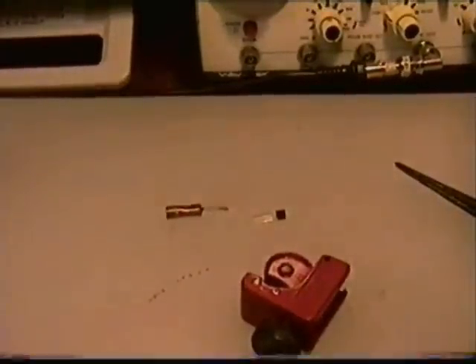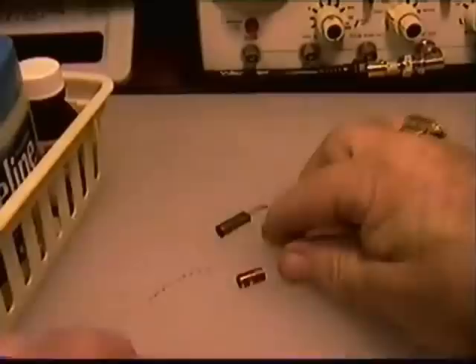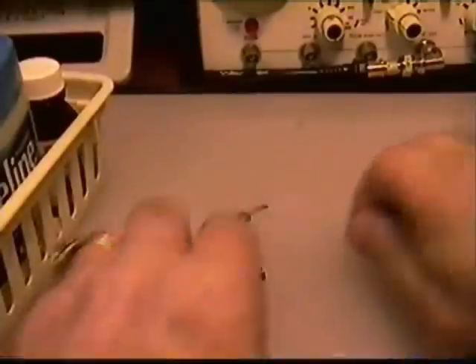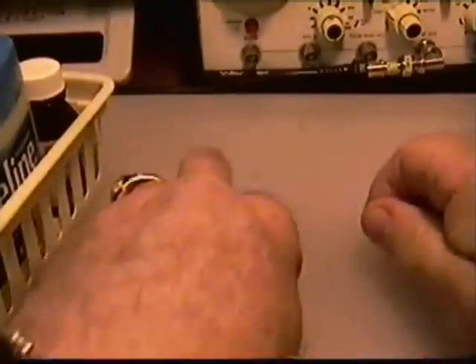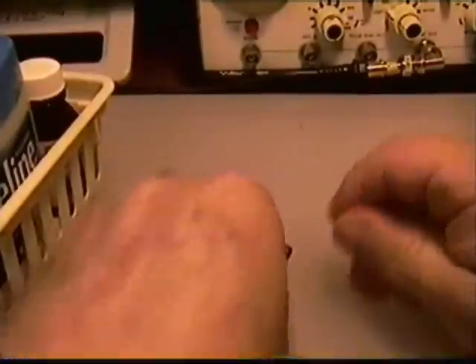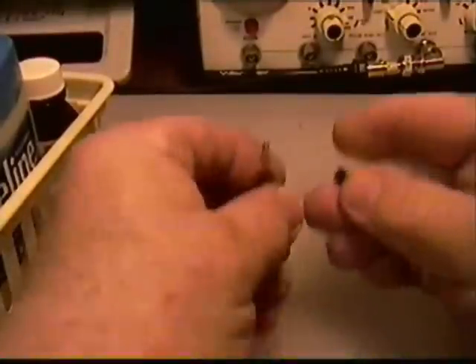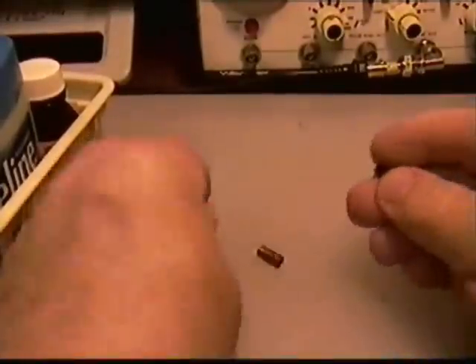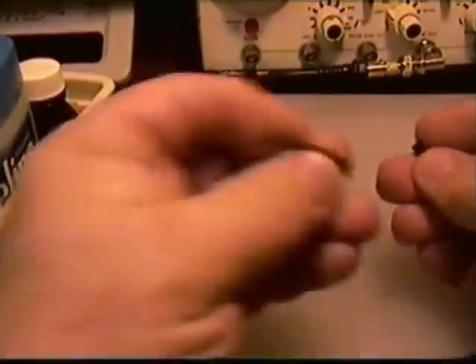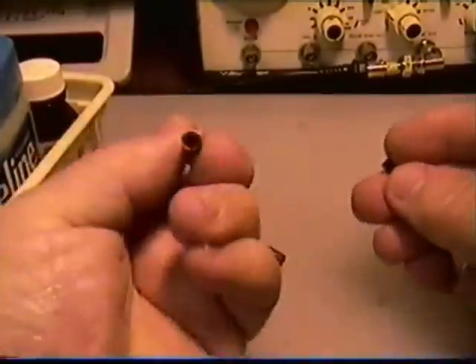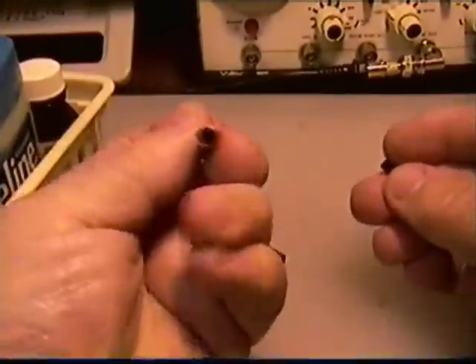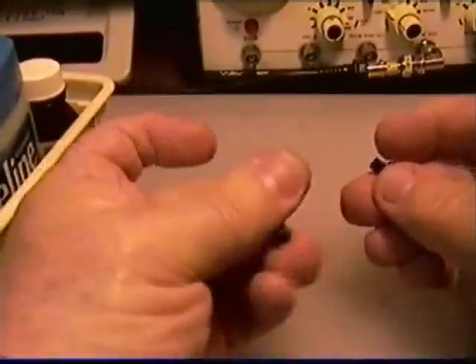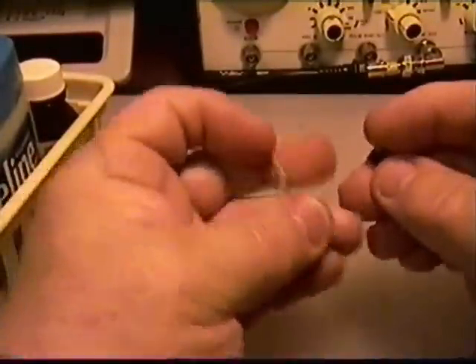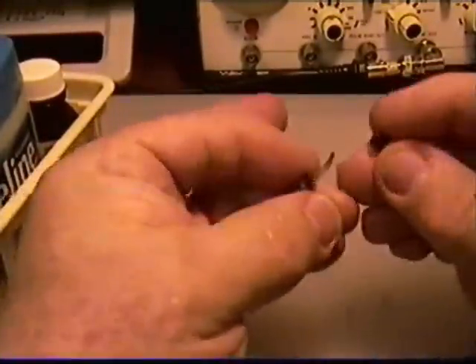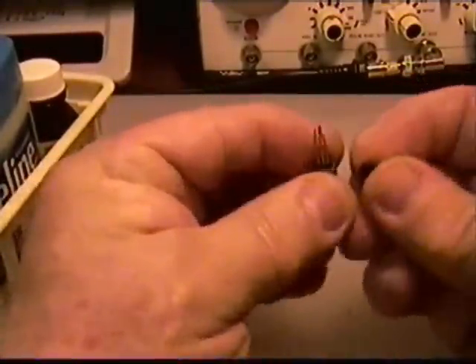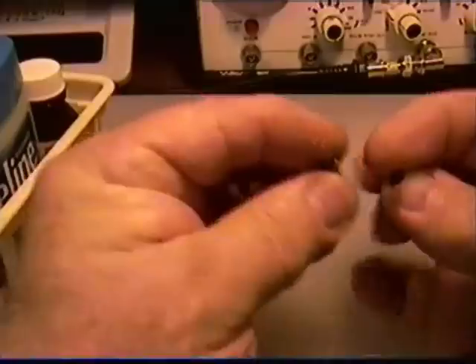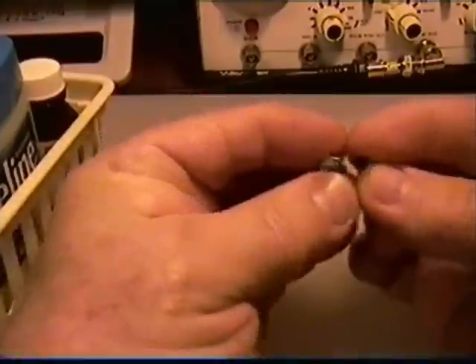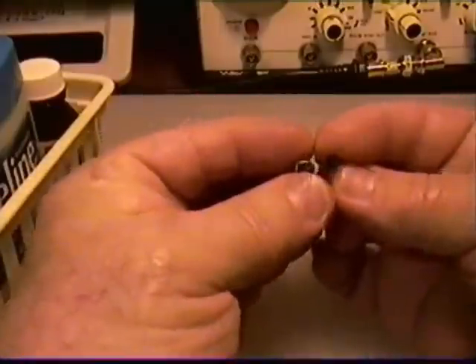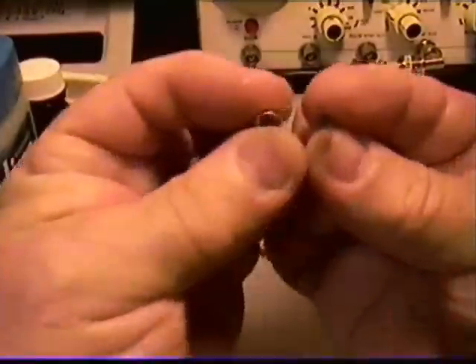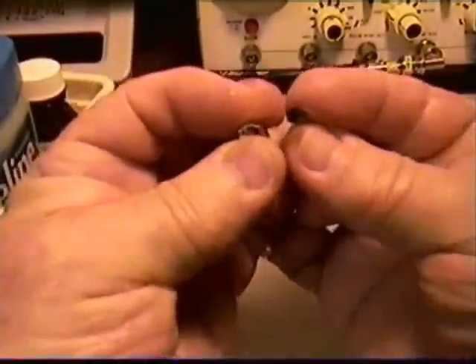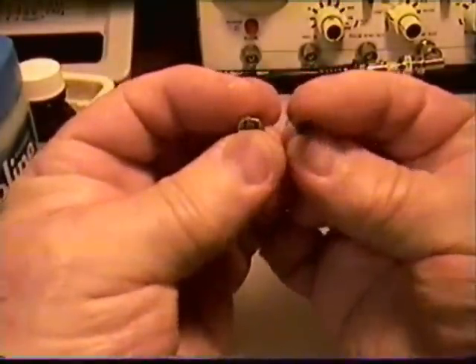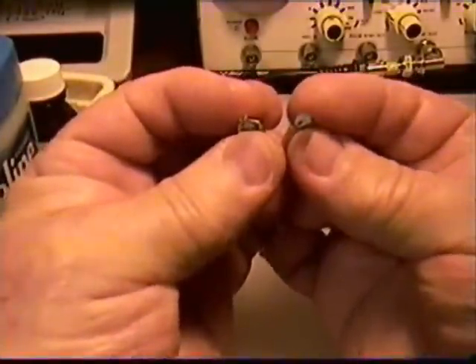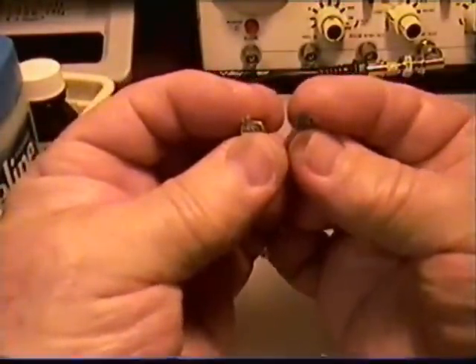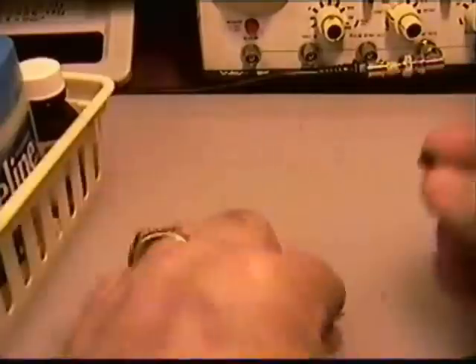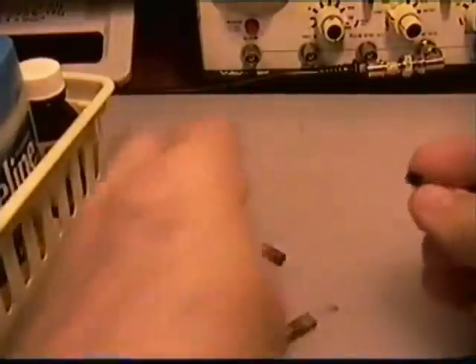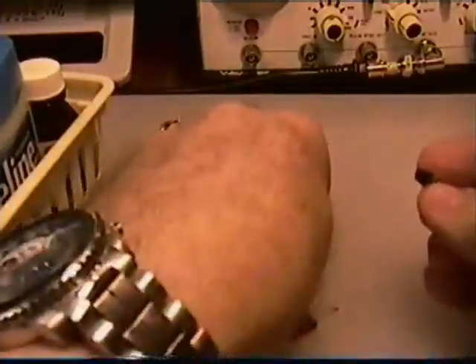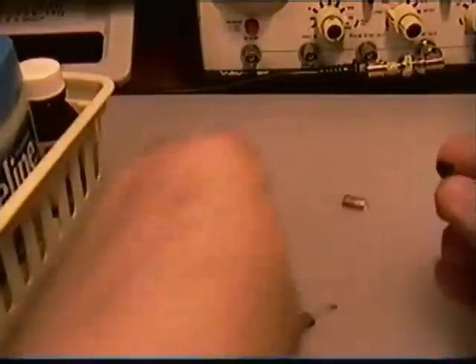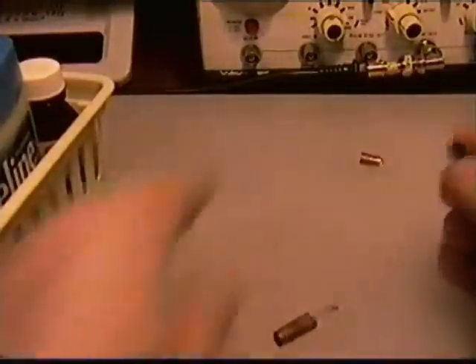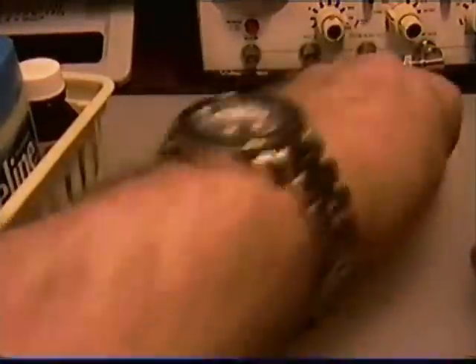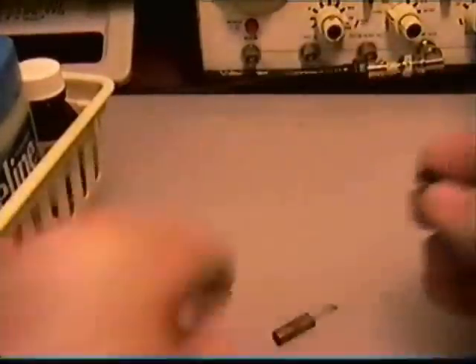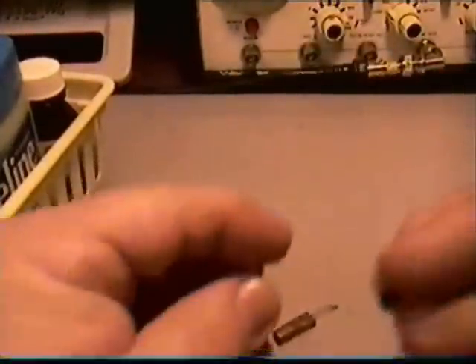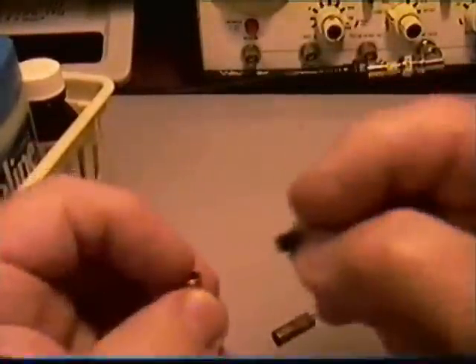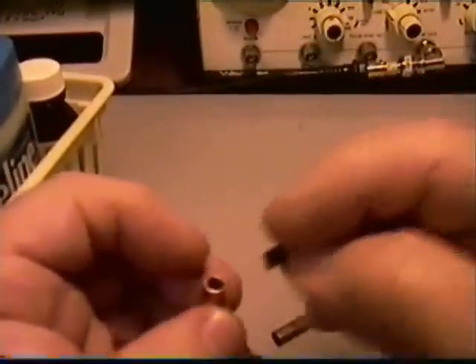Remember that half moon shape — it's real important. We're going to take that piece of copper and squeeze it down. Look at how nicely that transistor fits in there.